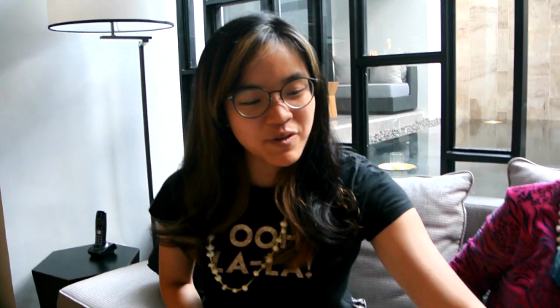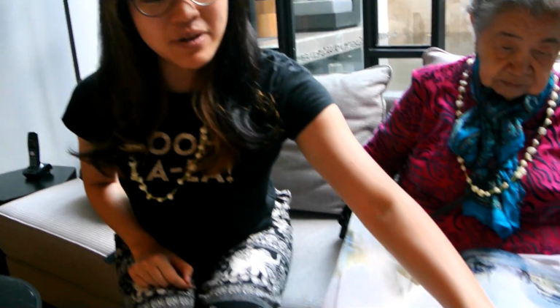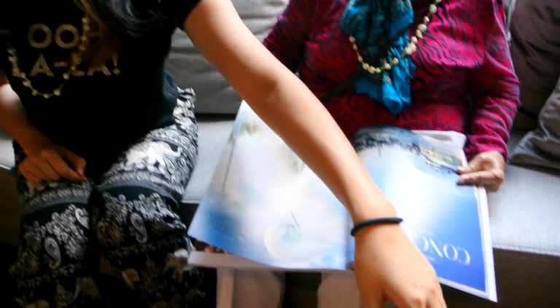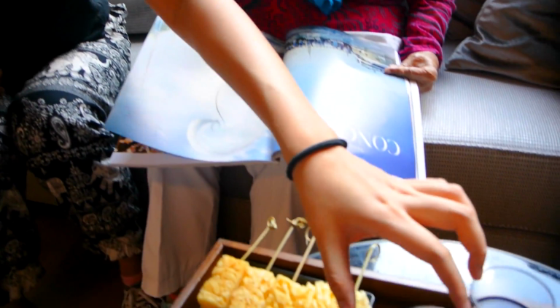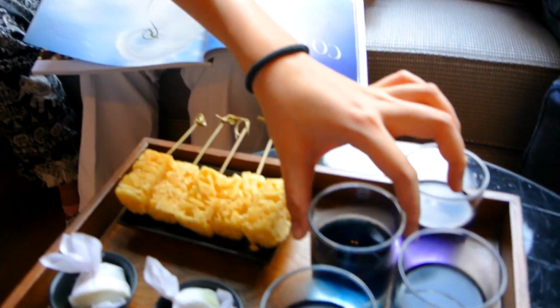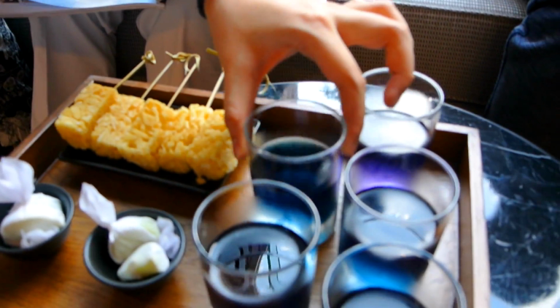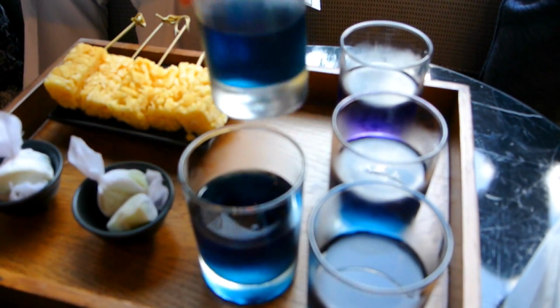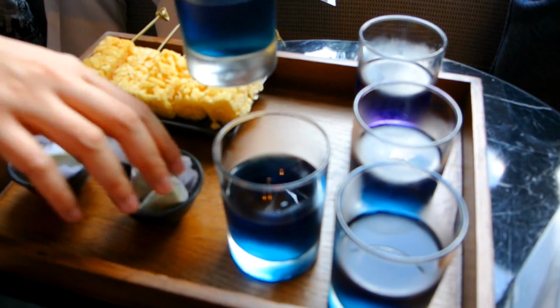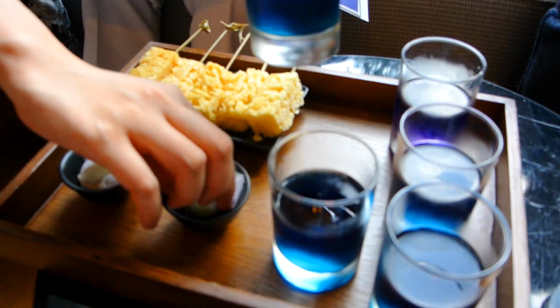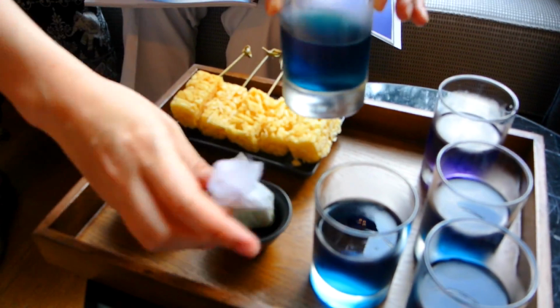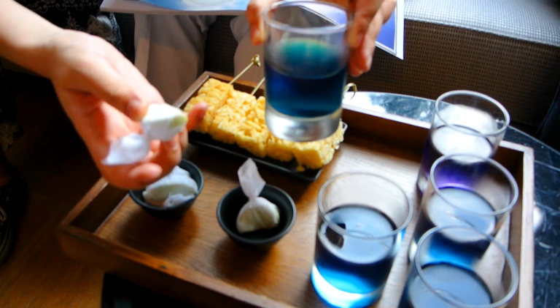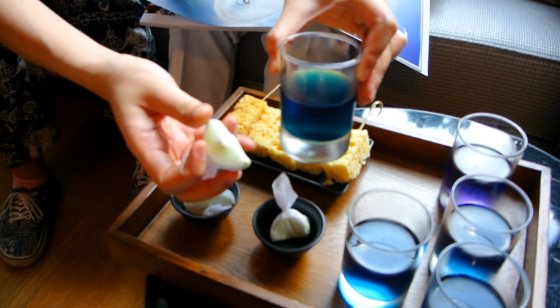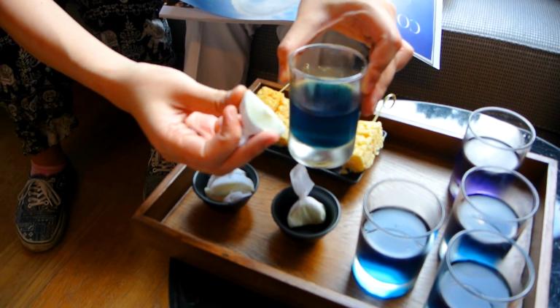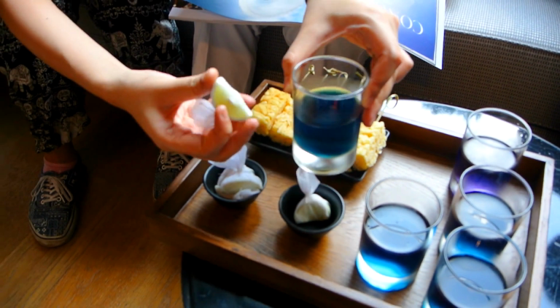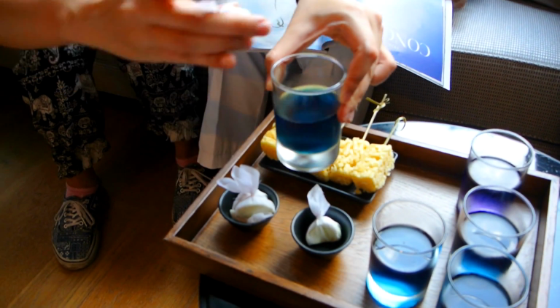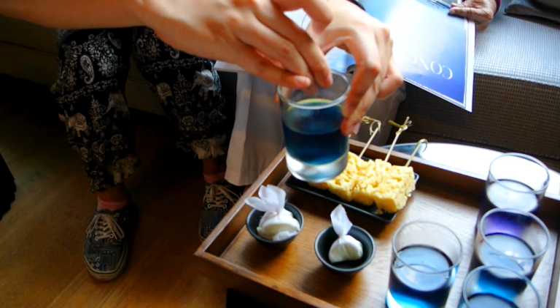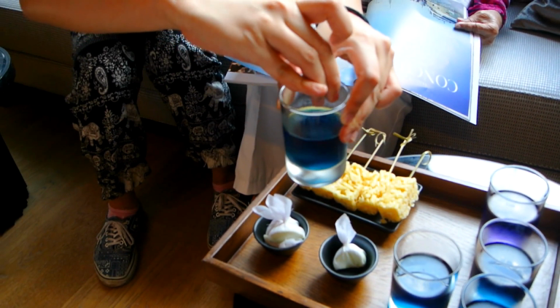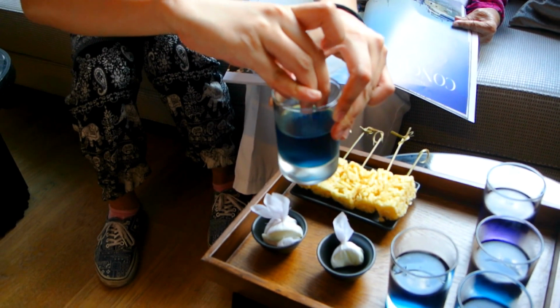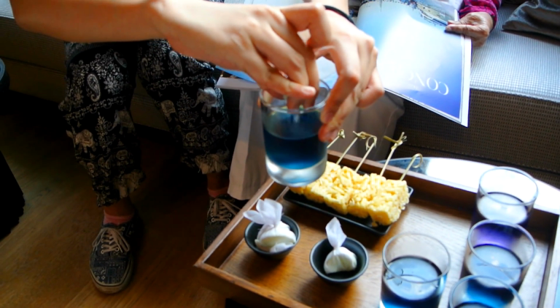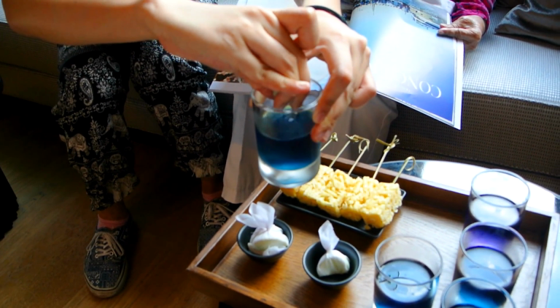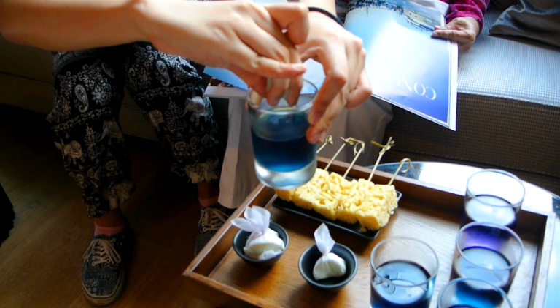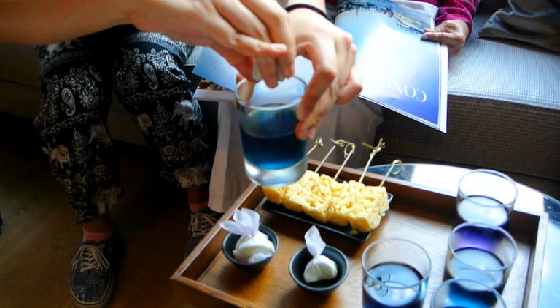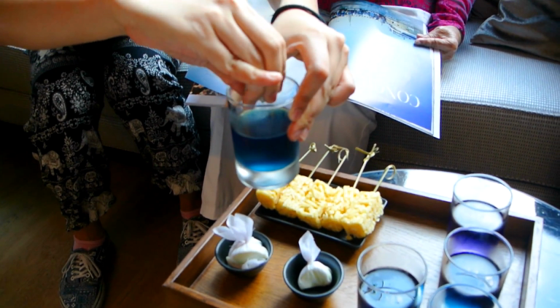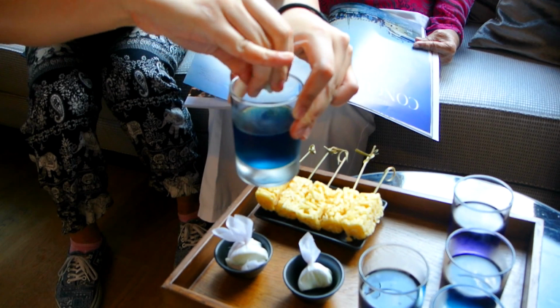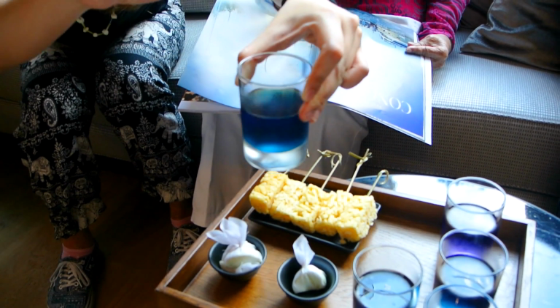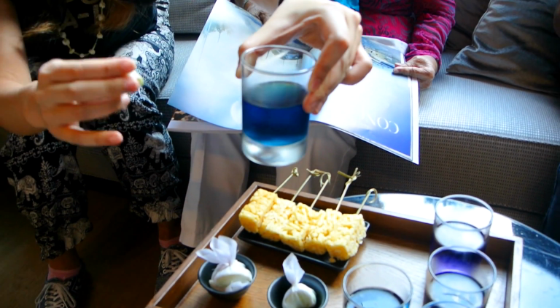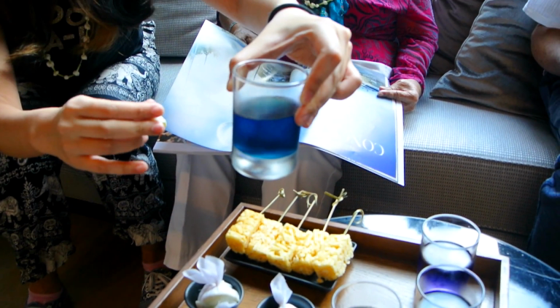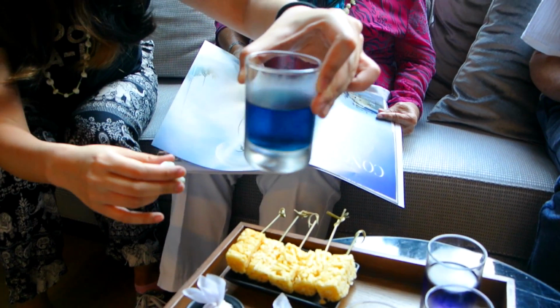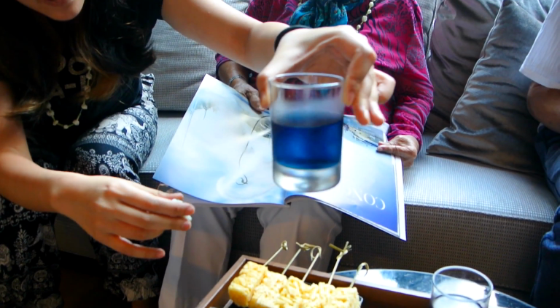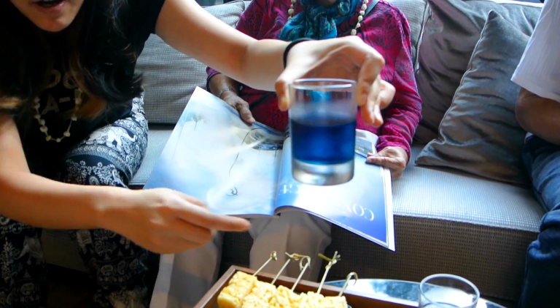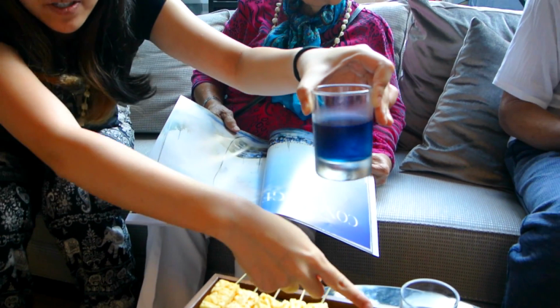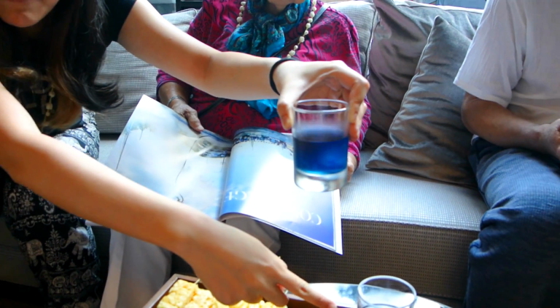We've got our welcome drinks here. Look at this — there's a lime wedge, and if you squeeze a lime into it, it's really cool. The colour changes — it changes to purple.